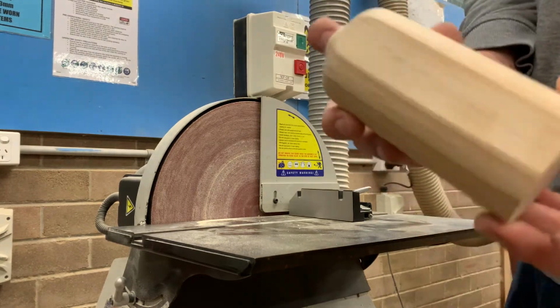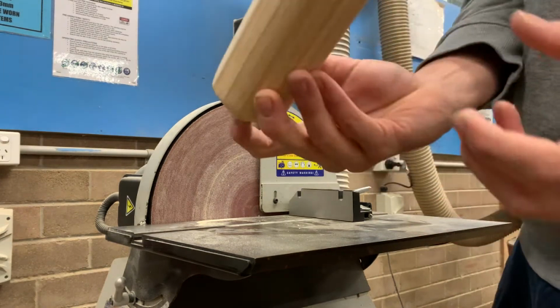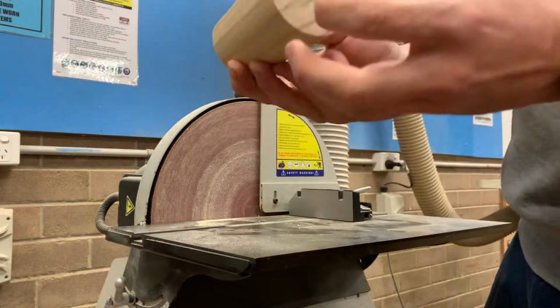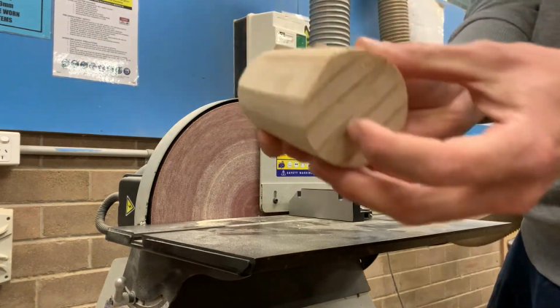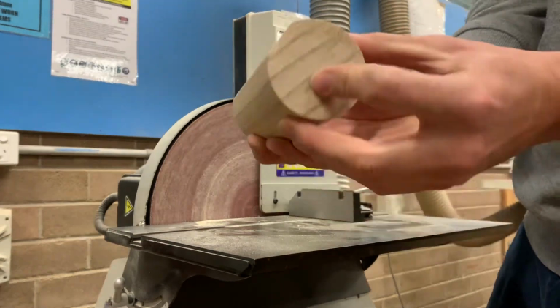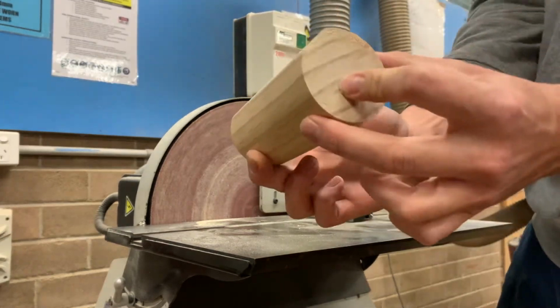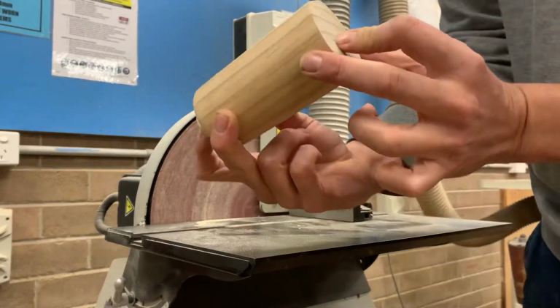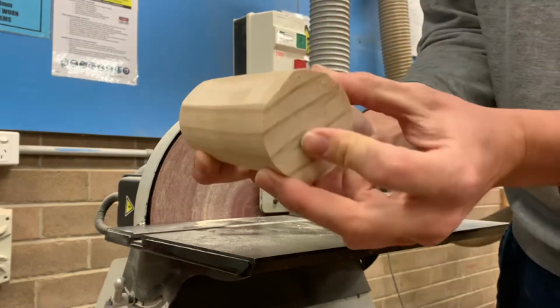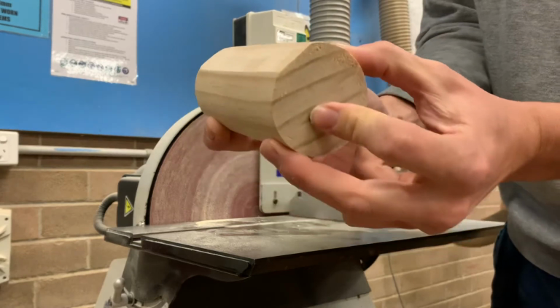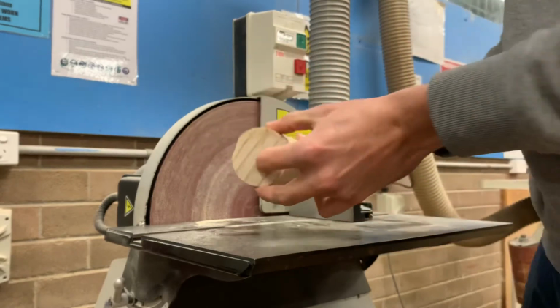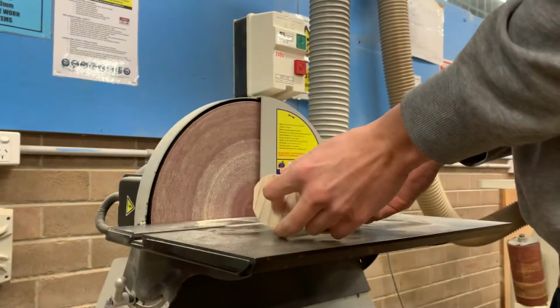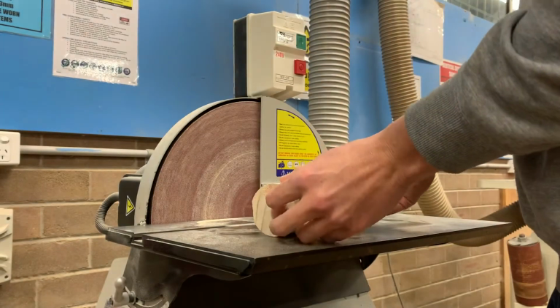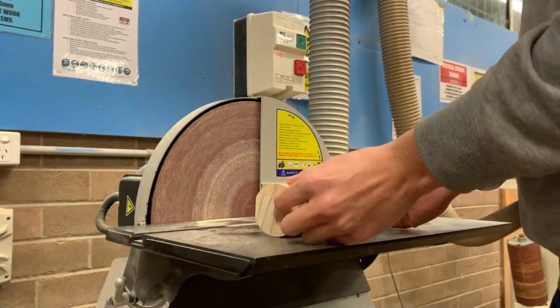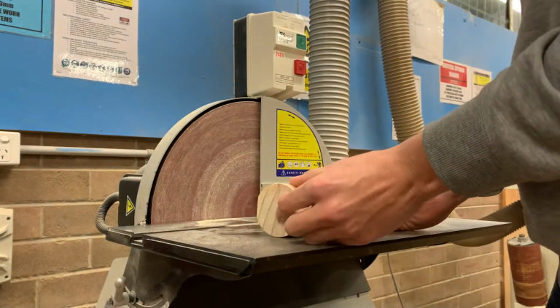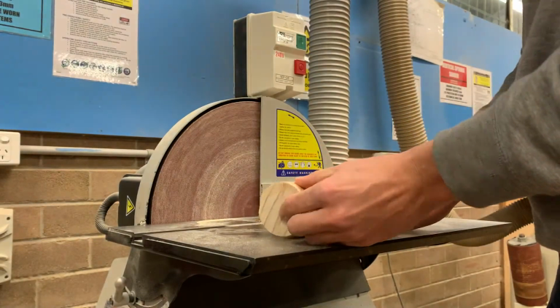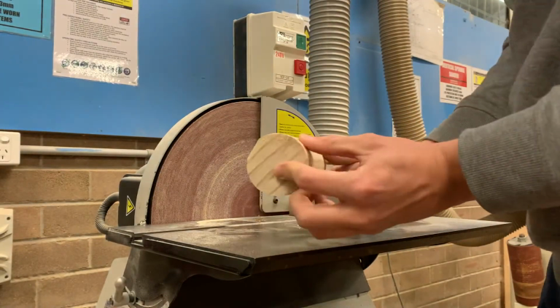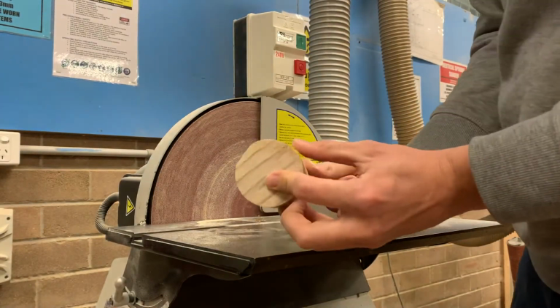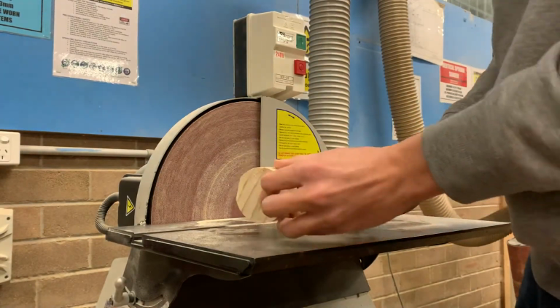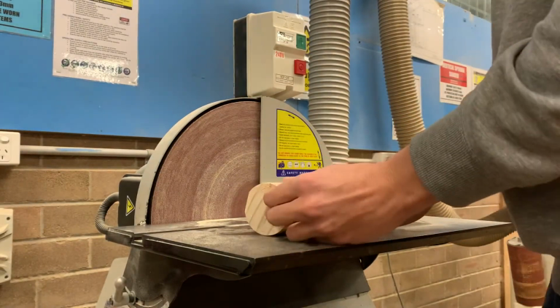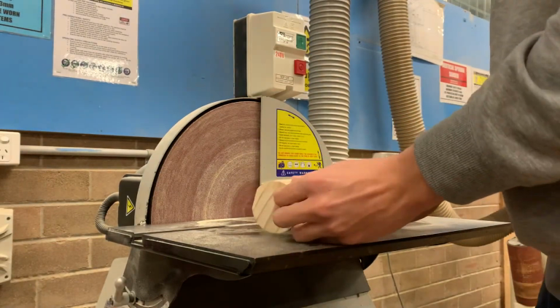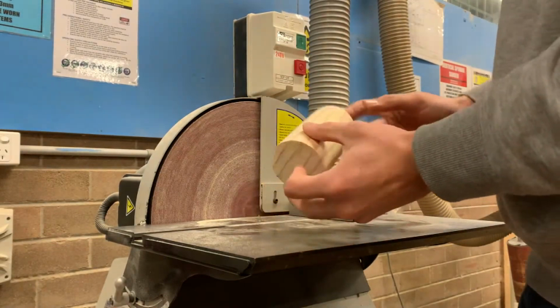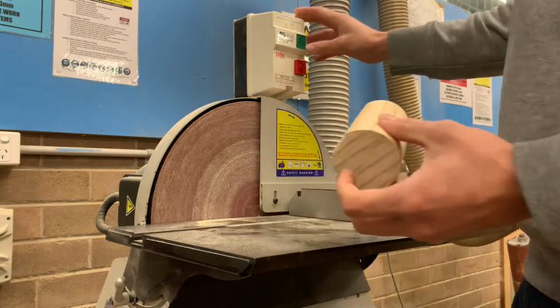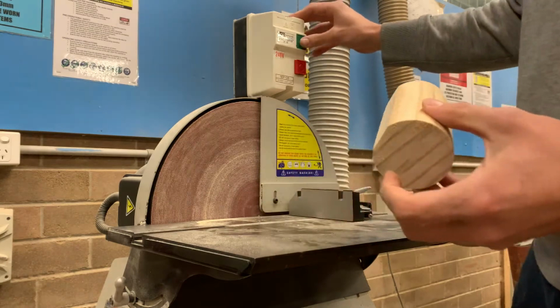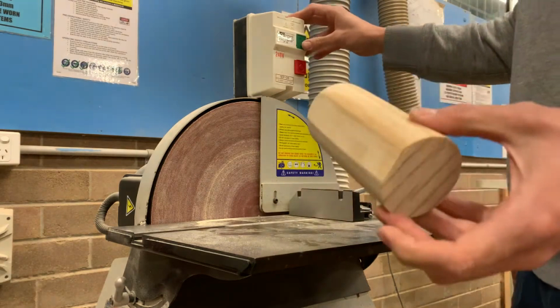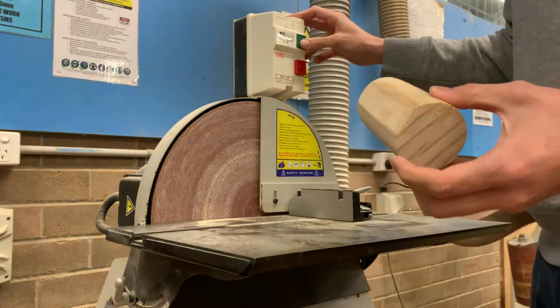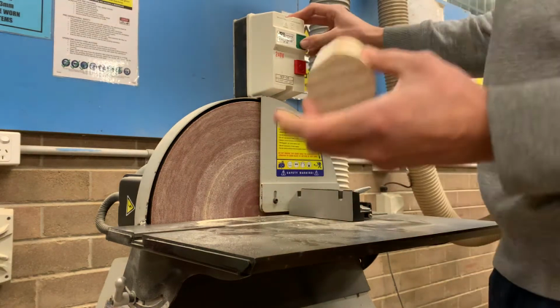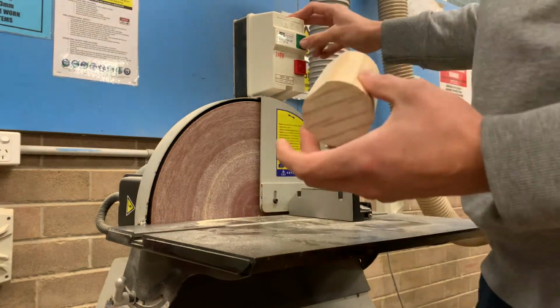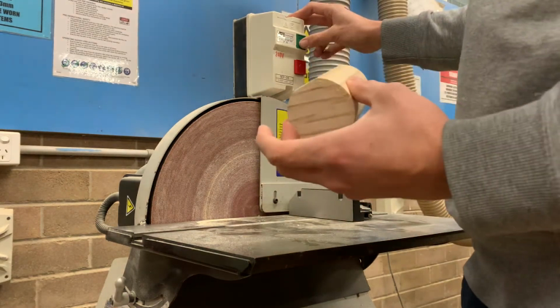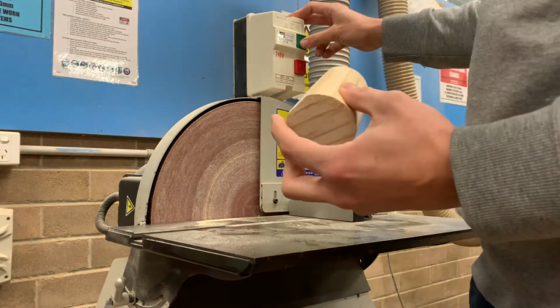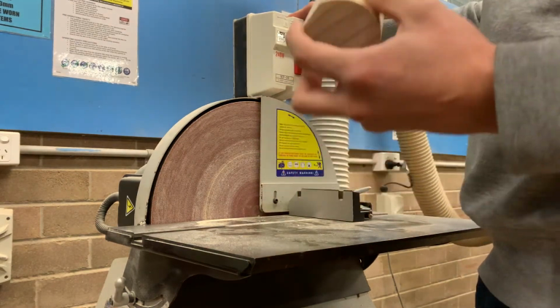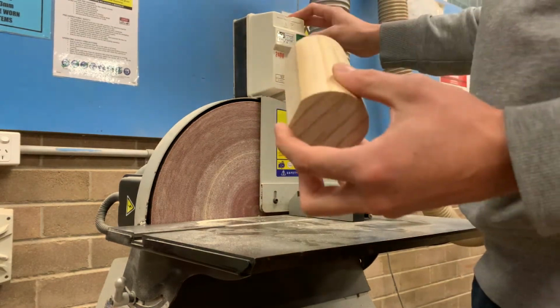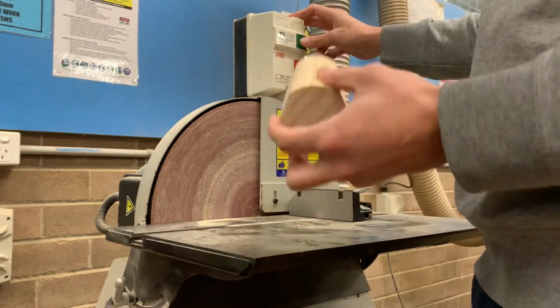This time you're going to hold it on the back here, thumbs wrapping around, finger there. So you can hold that there, kind of like this, and hold that nice and steady. You also don't want to apply much pressure, so when you're doing this, you're applying the smallest amount of pressure.